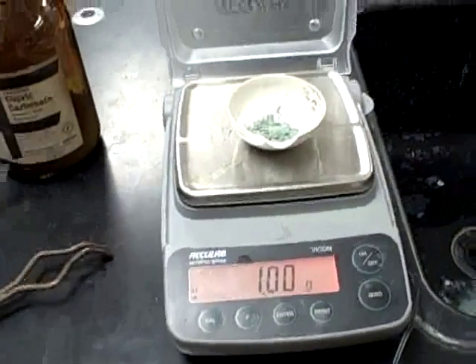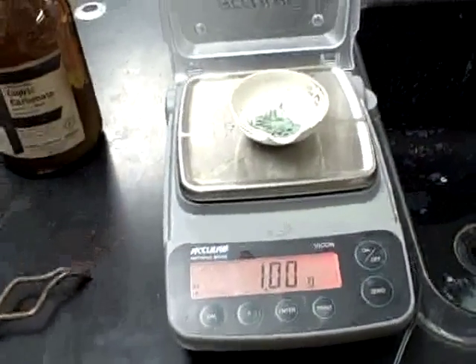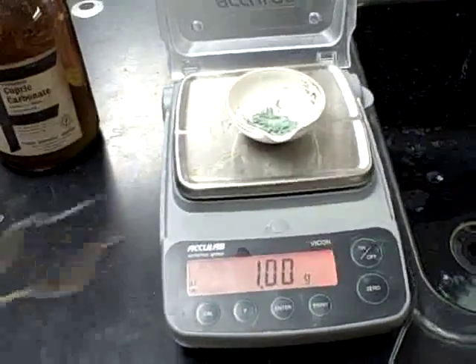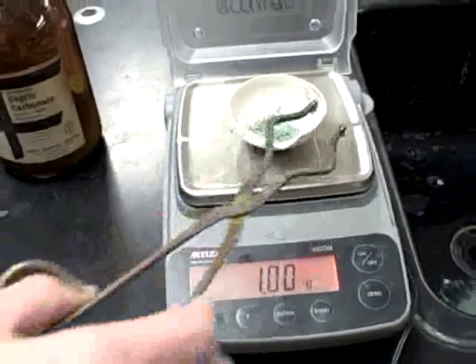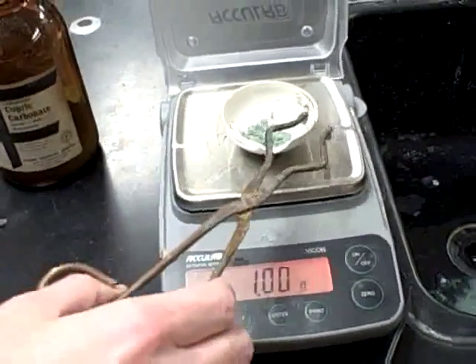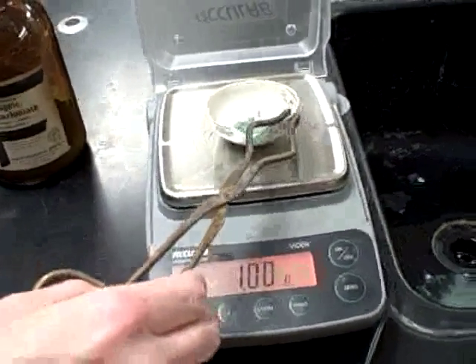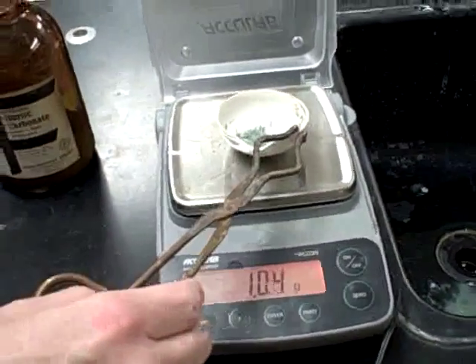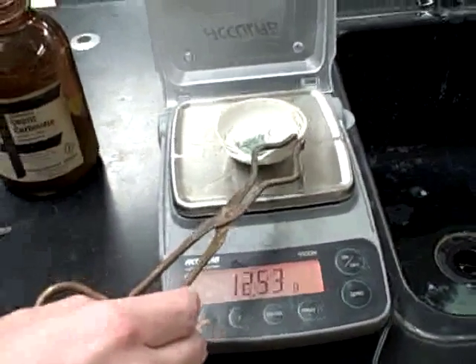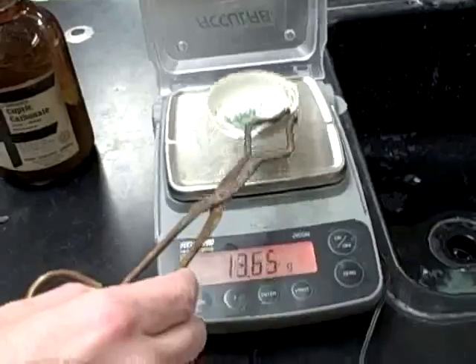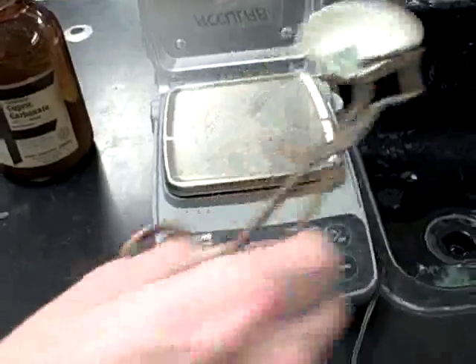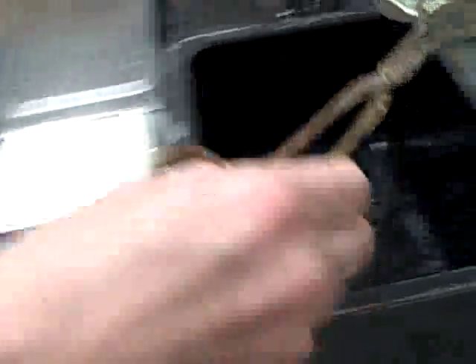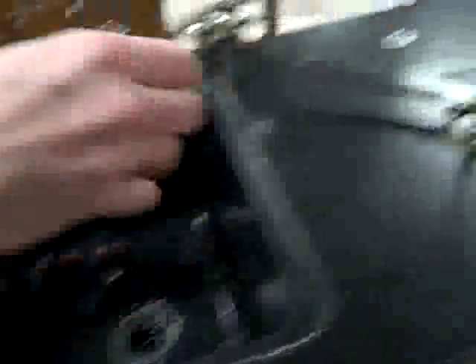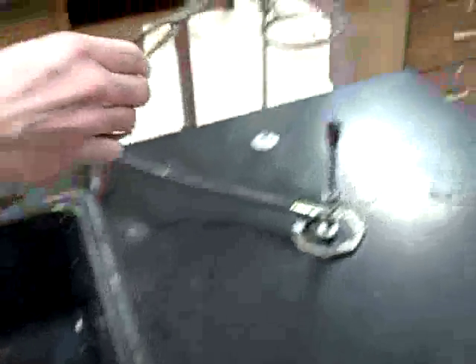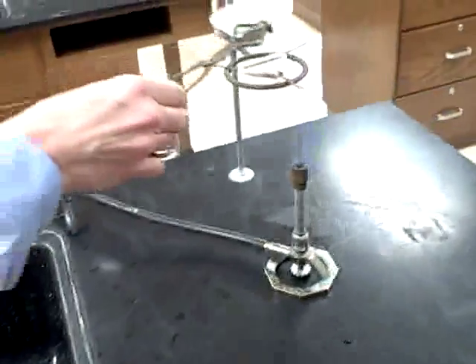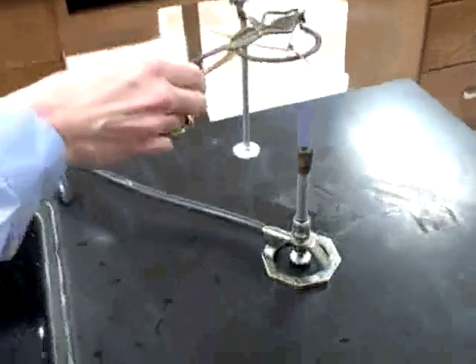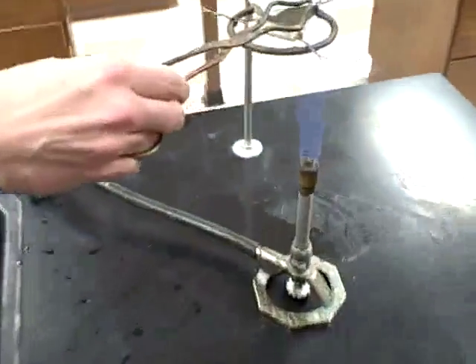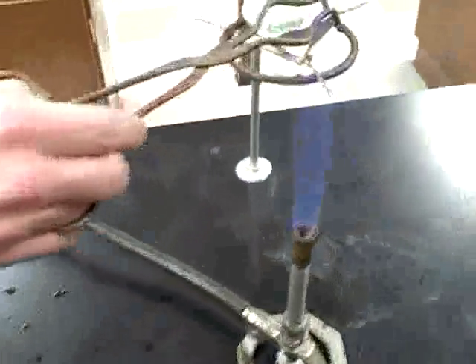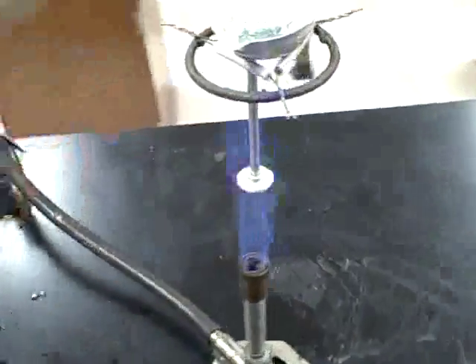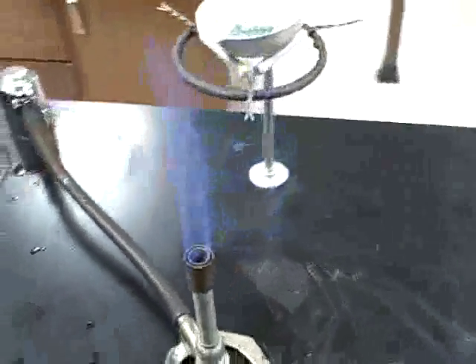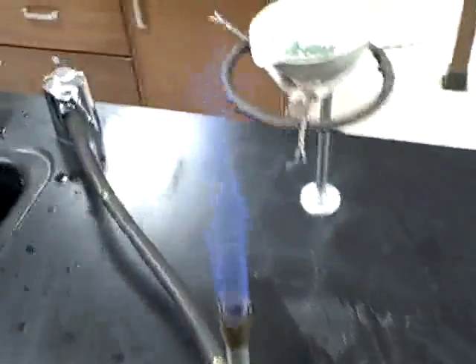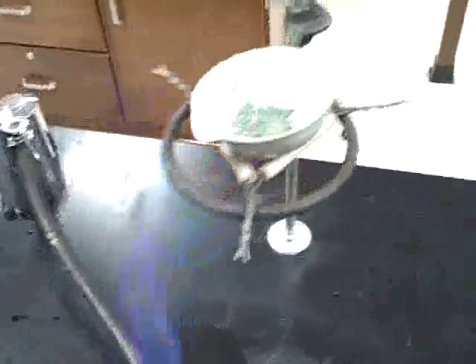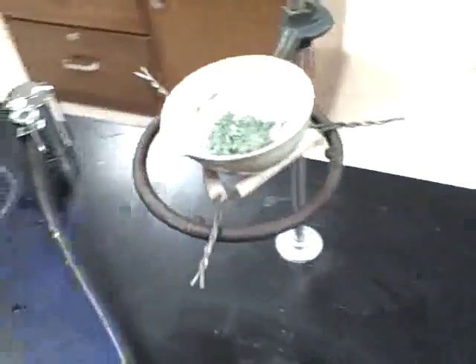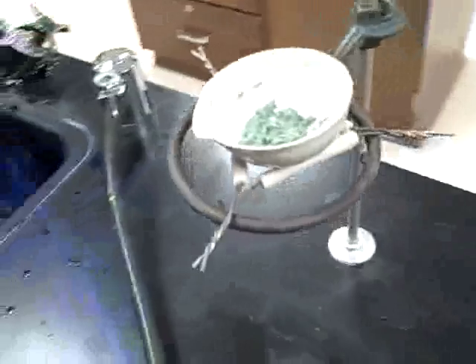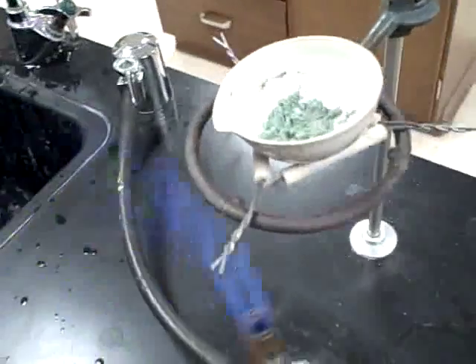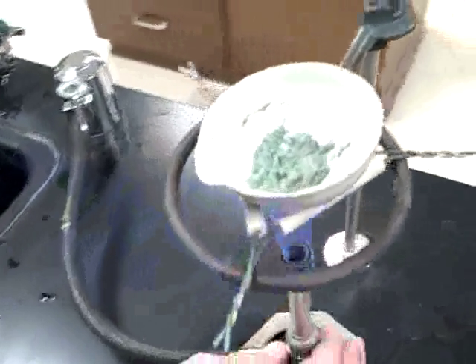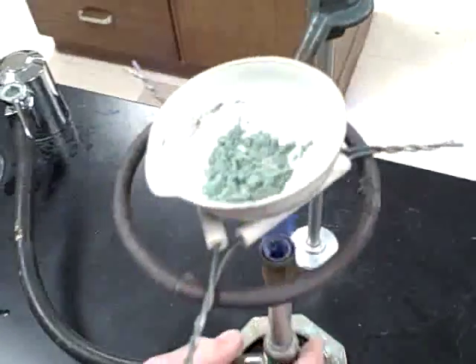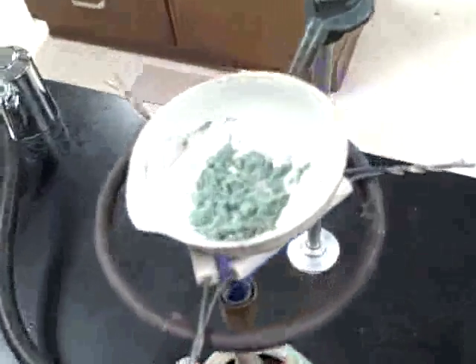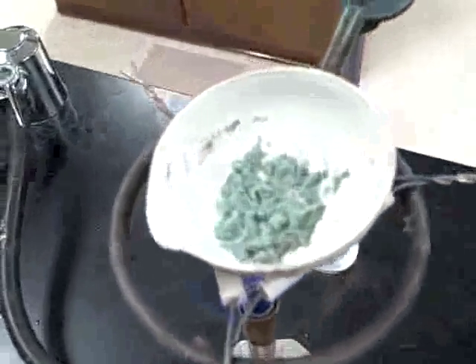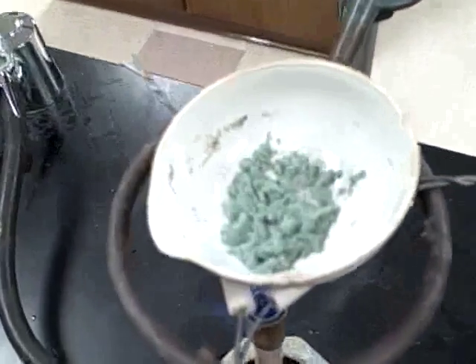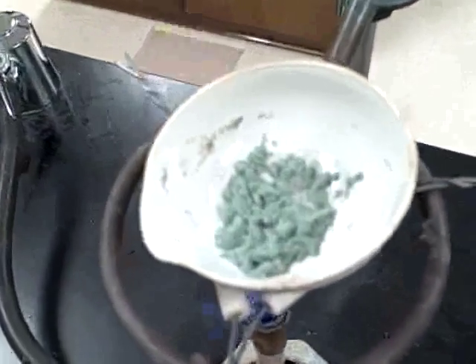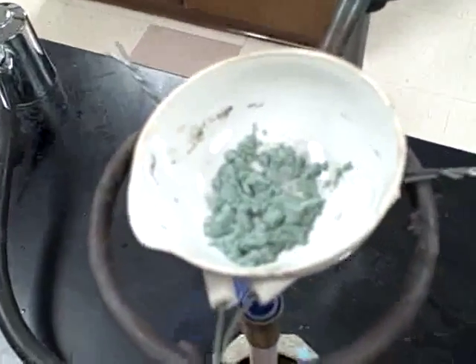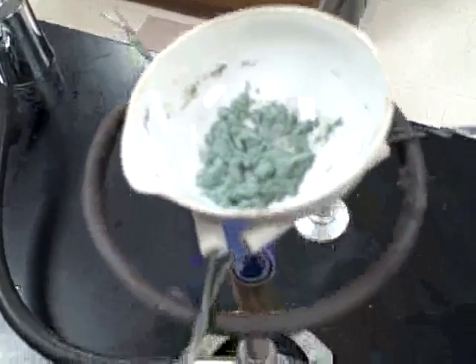We will now take our 1 gram of powder and place it over a Bunsen burner. The evaporating dish will sit on a clay triangle and we will heat it for several minutes.